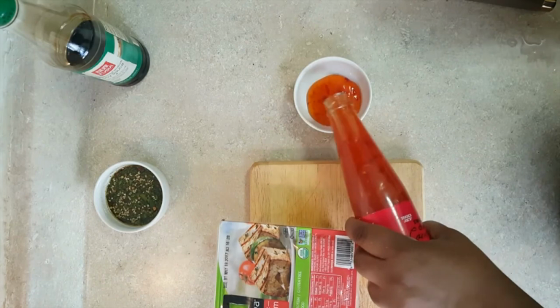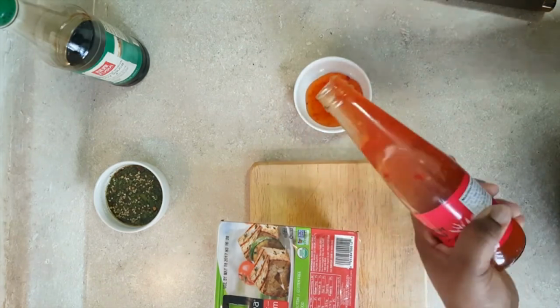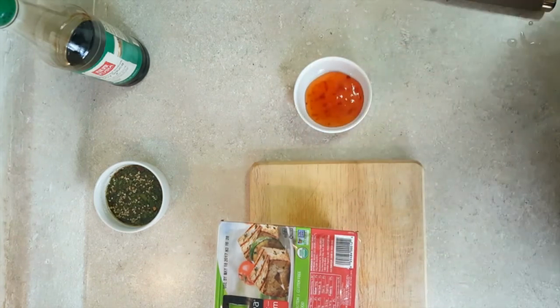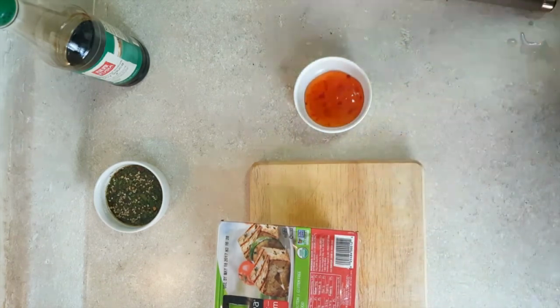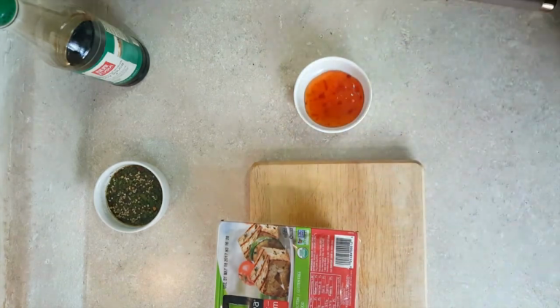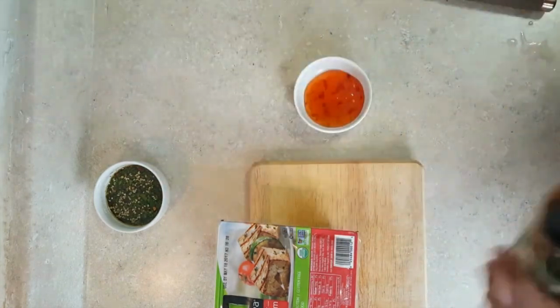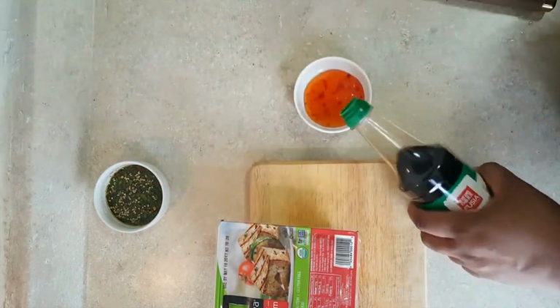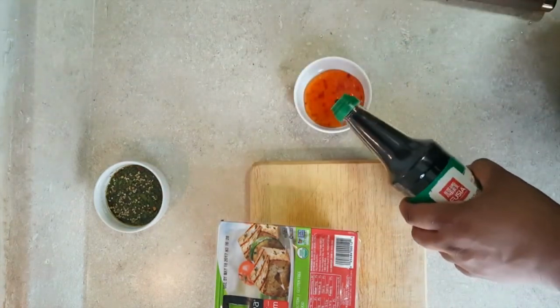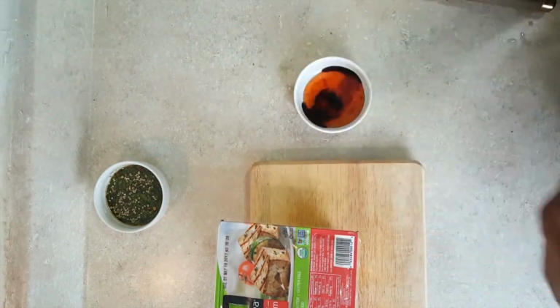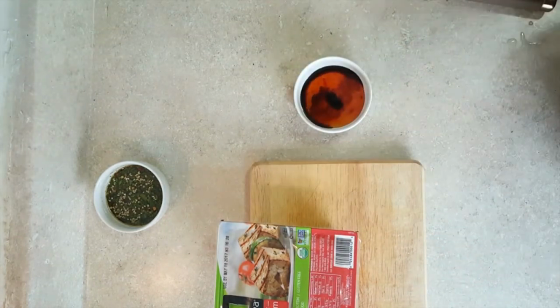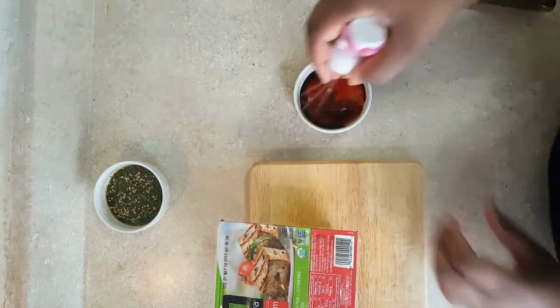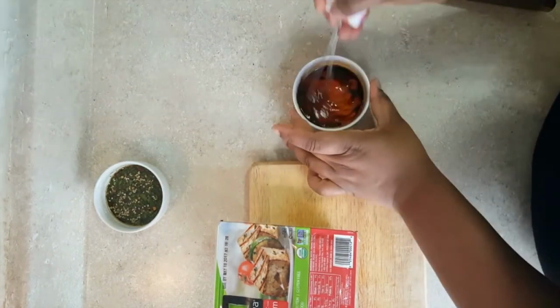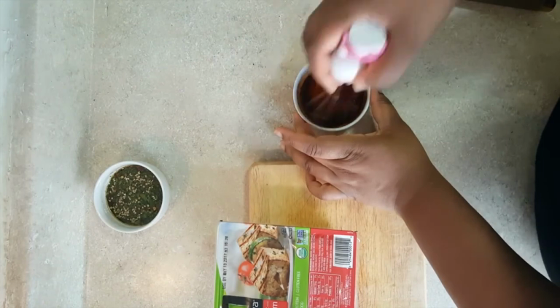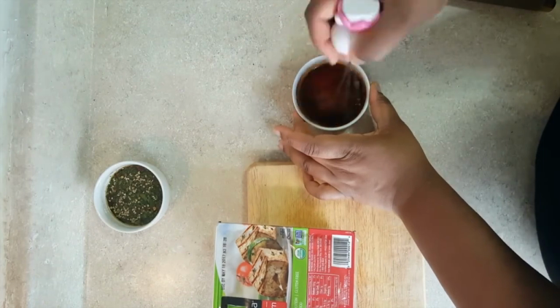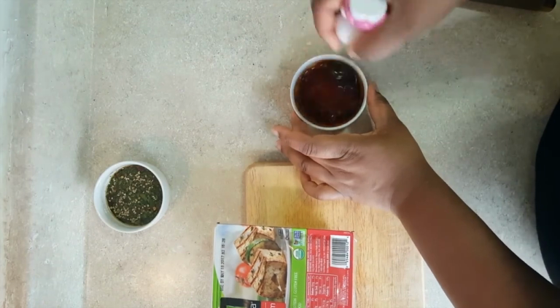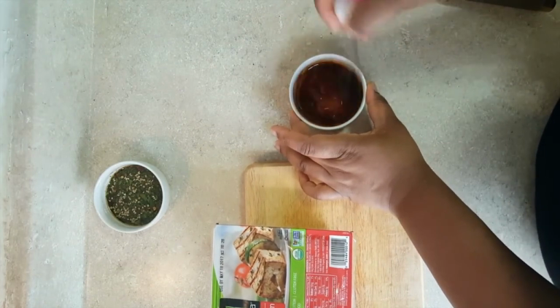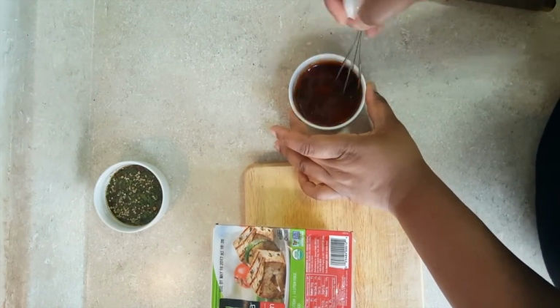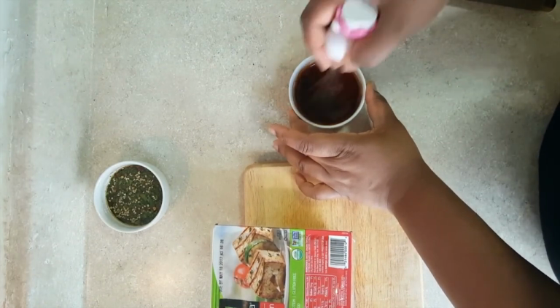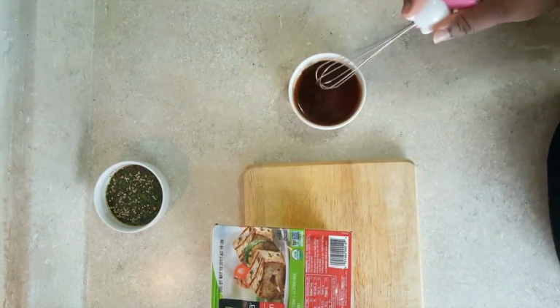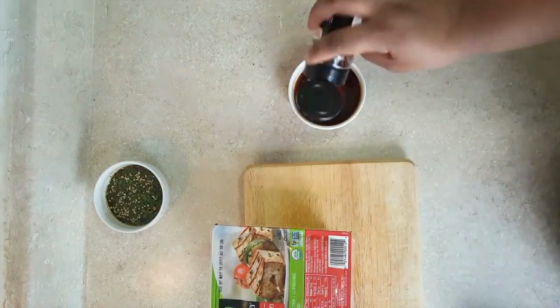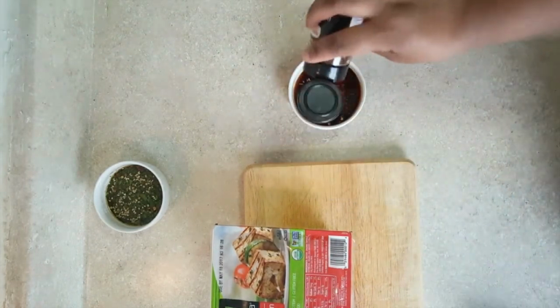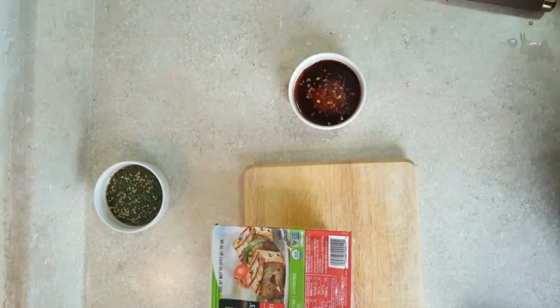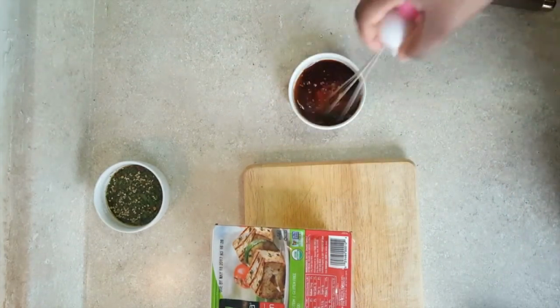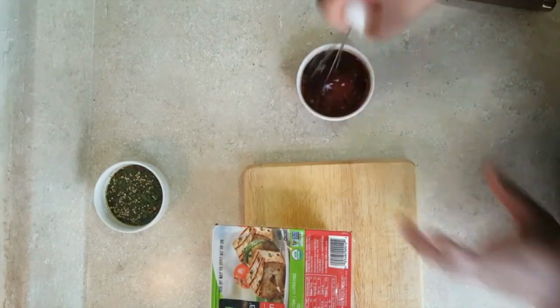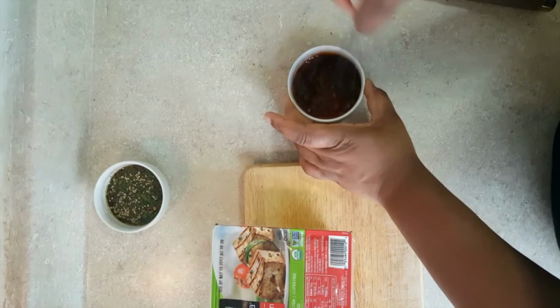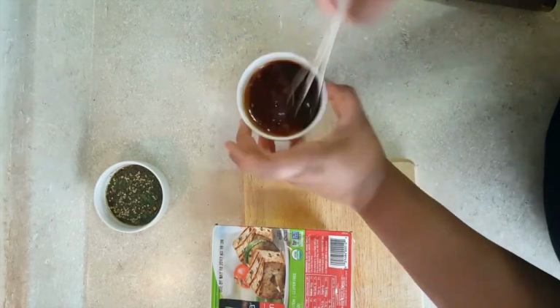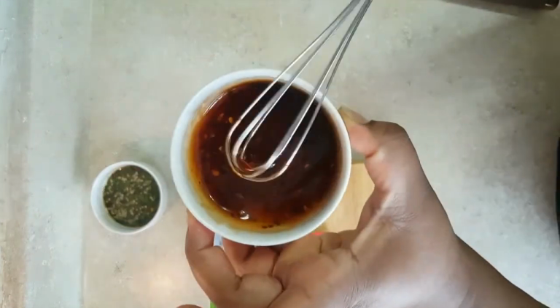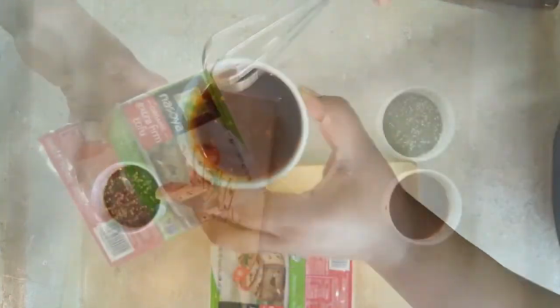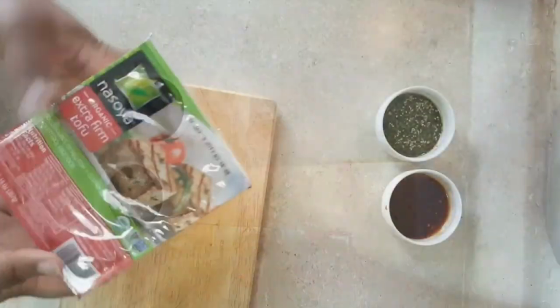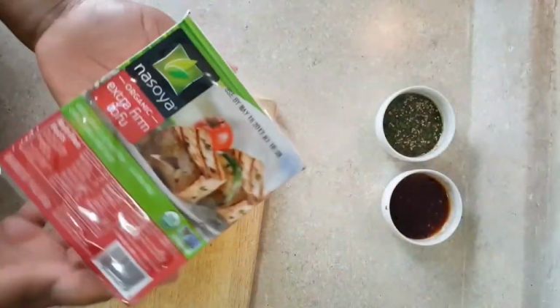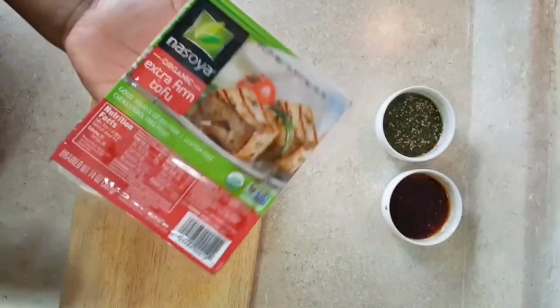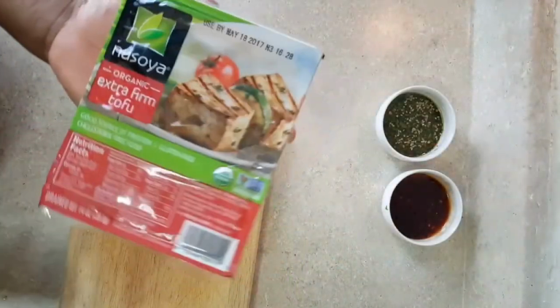Now for the sauce for our tofu, I'm just going to use a little sweet chili sauce — I got it from Trader Joe's for $1.49 — a little soy sauce, and some red pepper flakes.